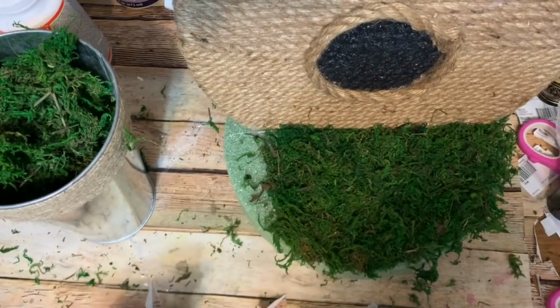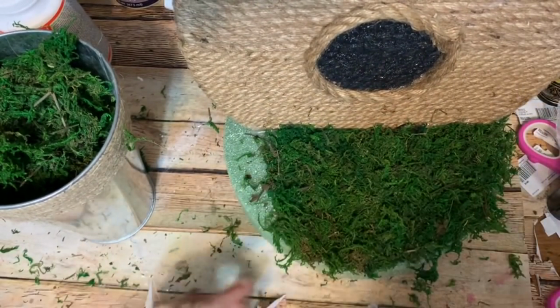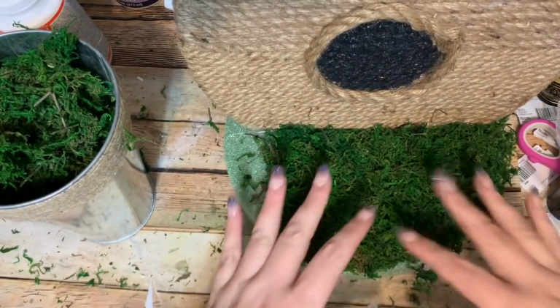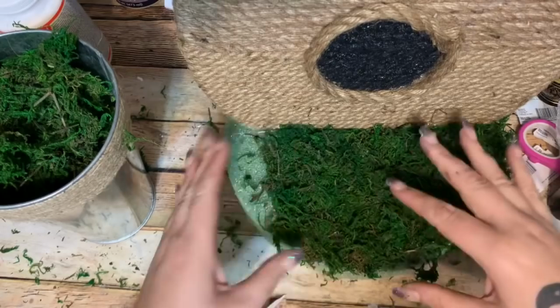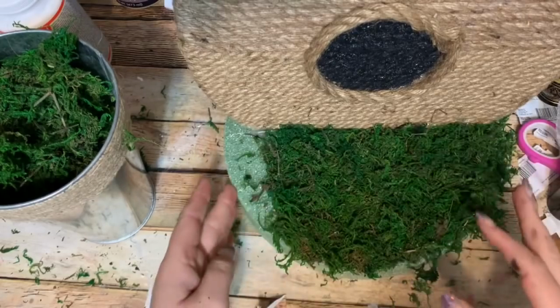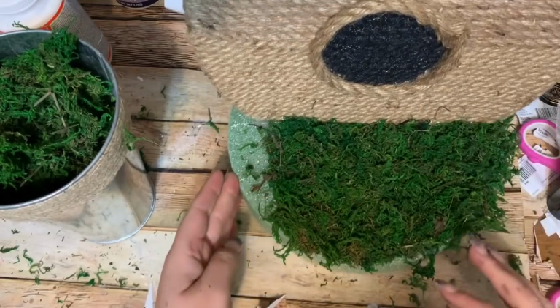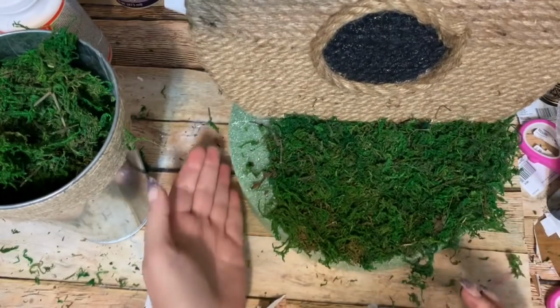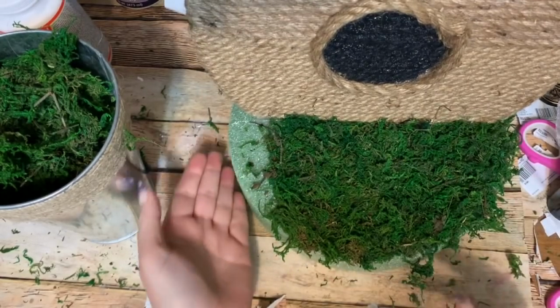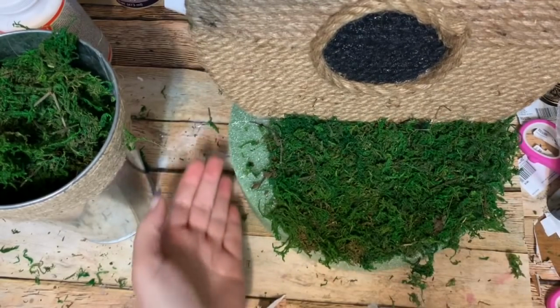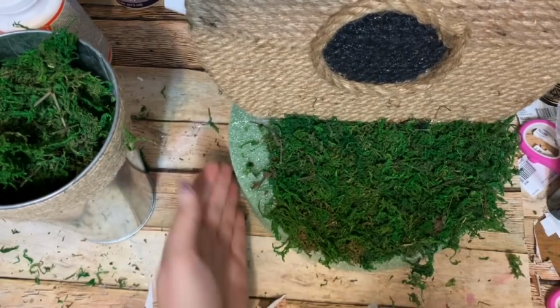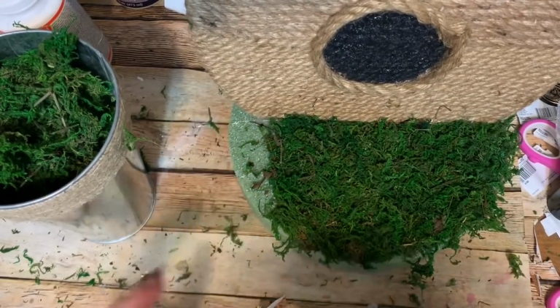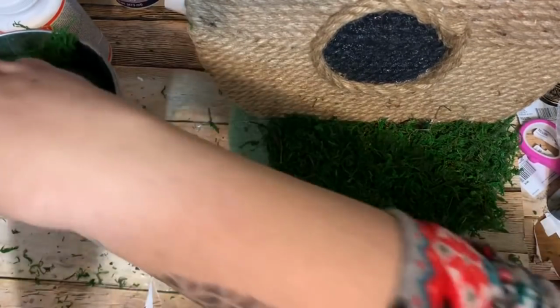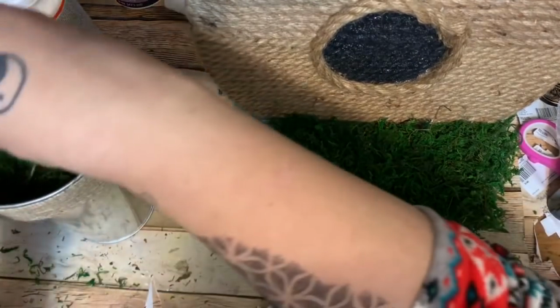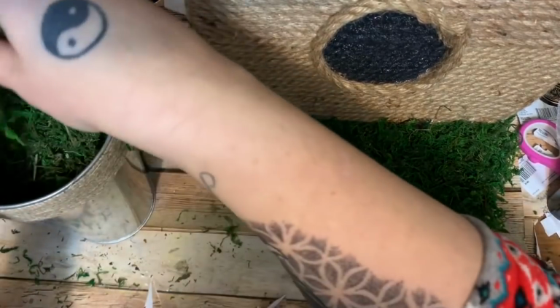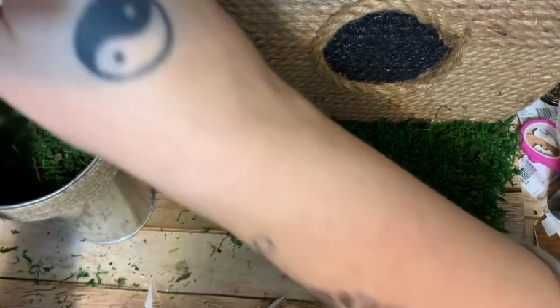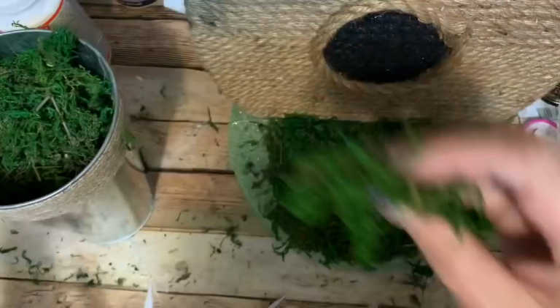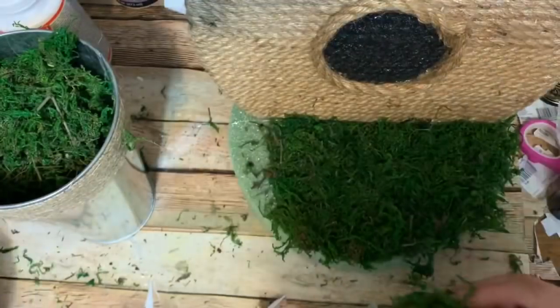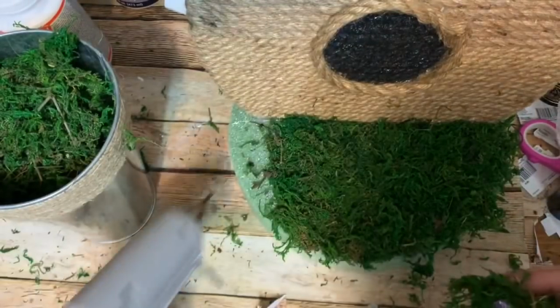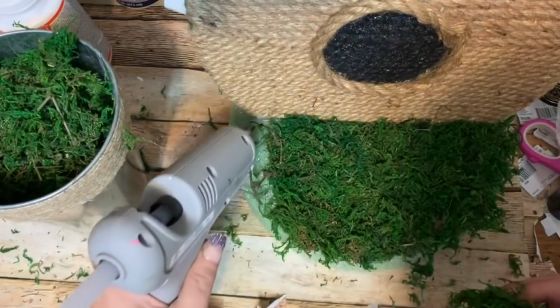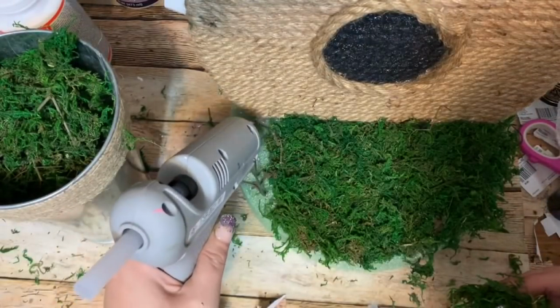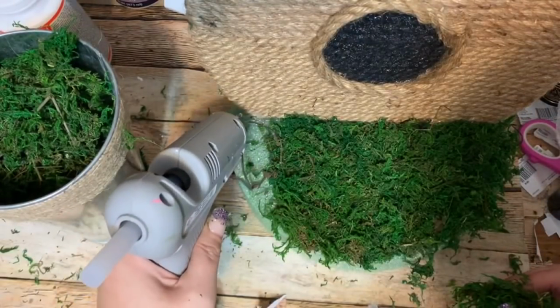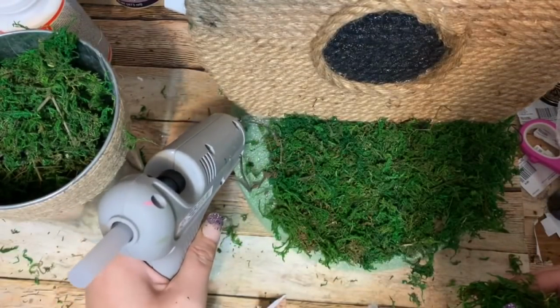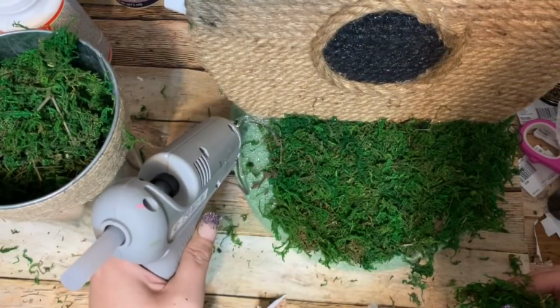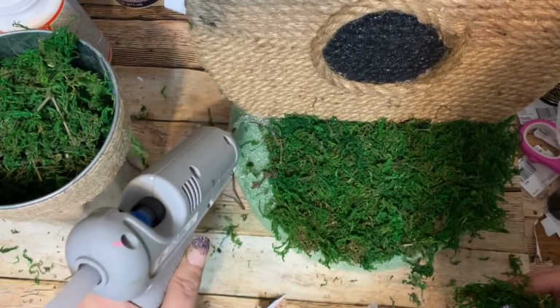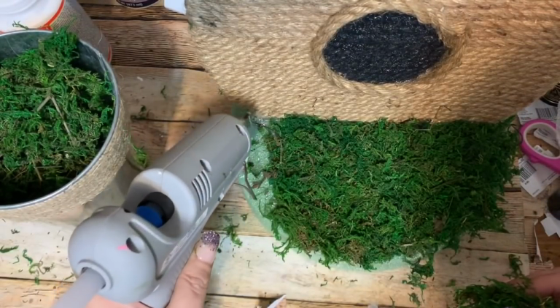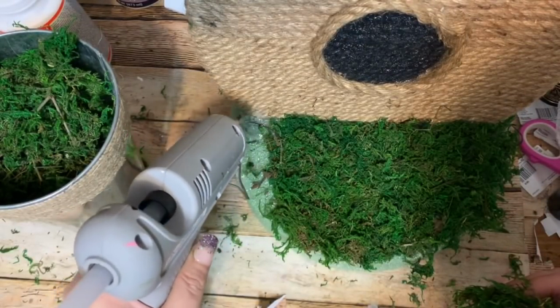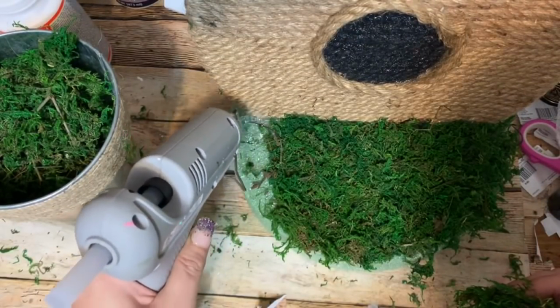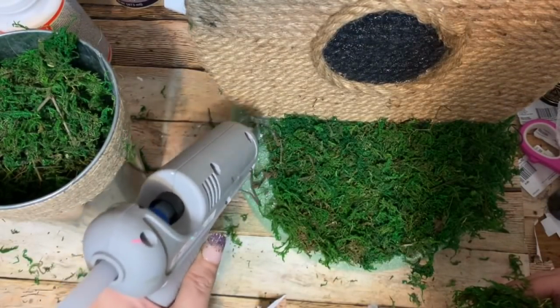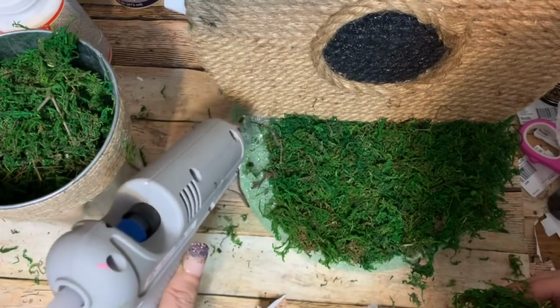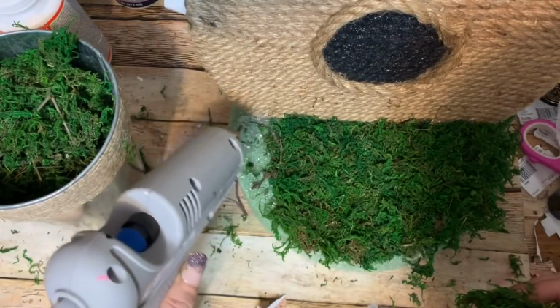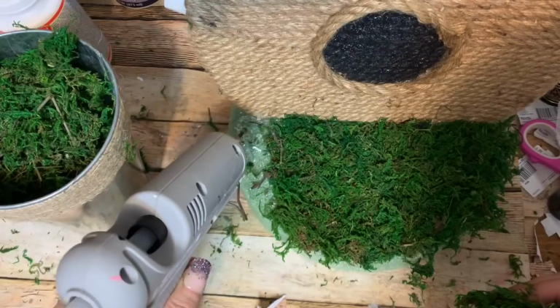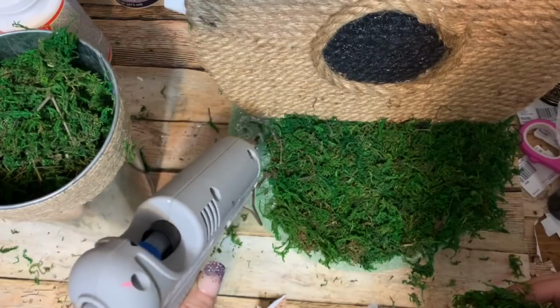I'm going to cover the front — and honestly, because of where this is going to be sitting in my house, you won't be able to see the back of it, so I don't think I'm going to put moss on the back. But if somebody's going to see the back in your home, go right ahead and cover that part with moss too. I'm going to cover the top and the sides, then put some flowers and whatnot on there to make it pretty.